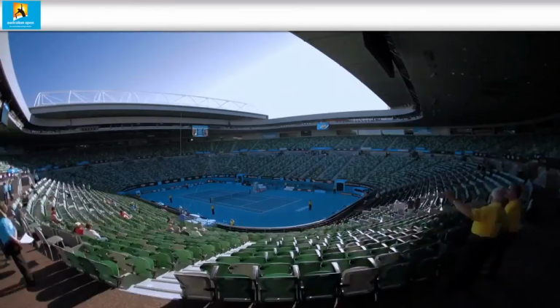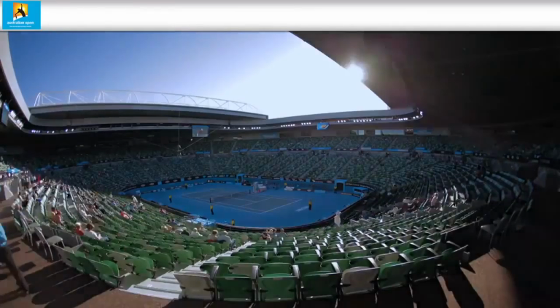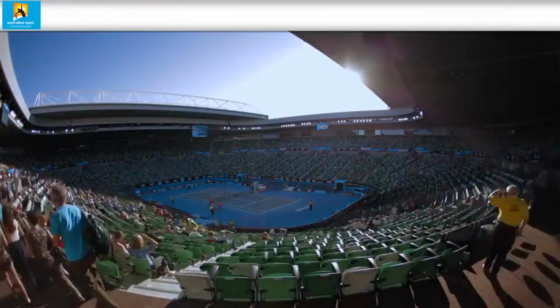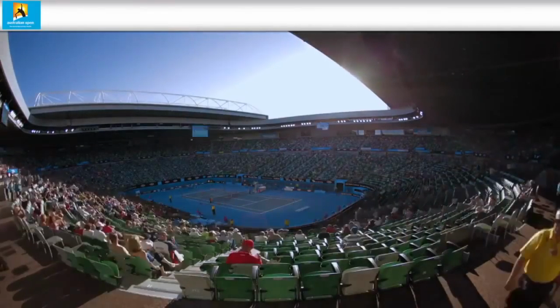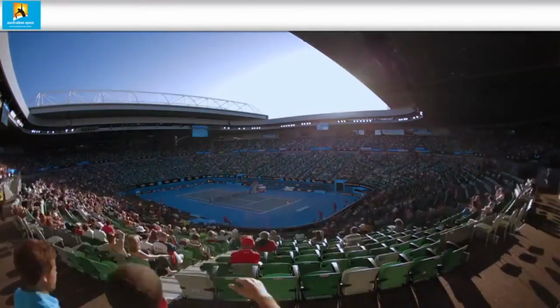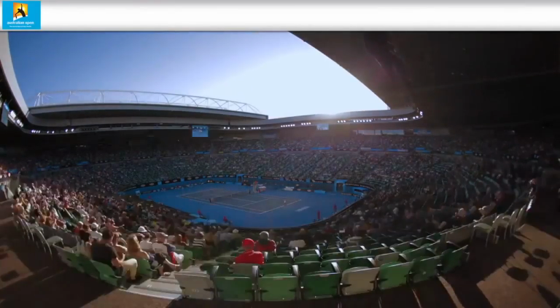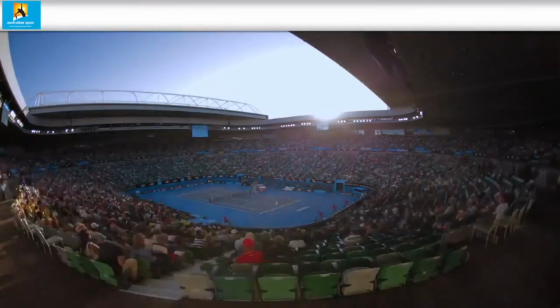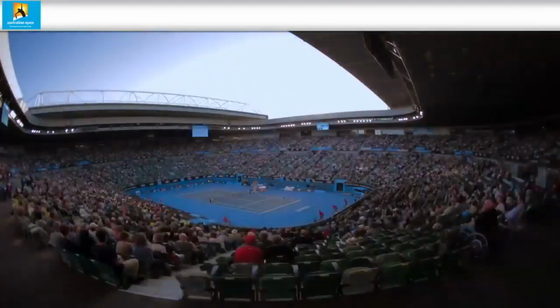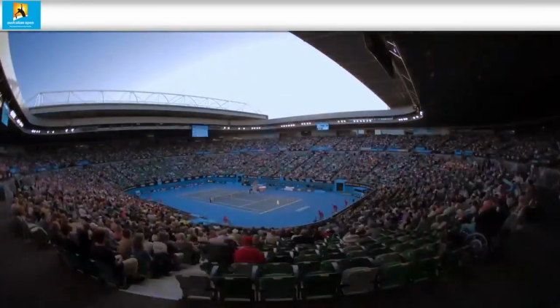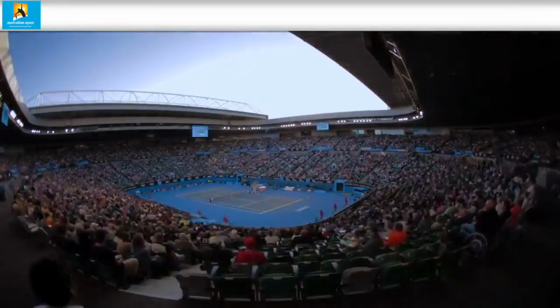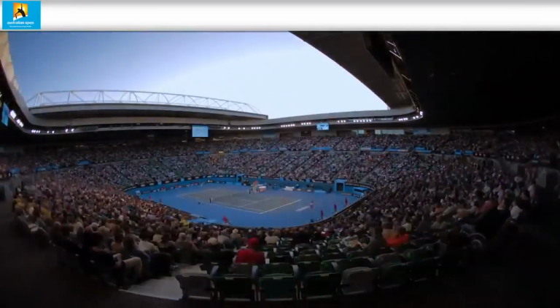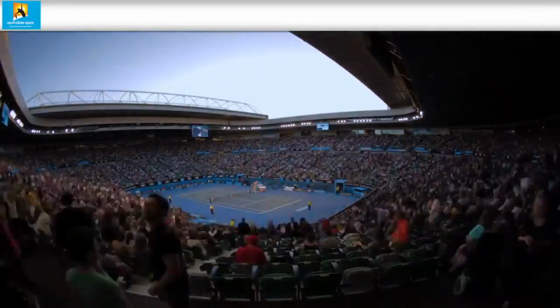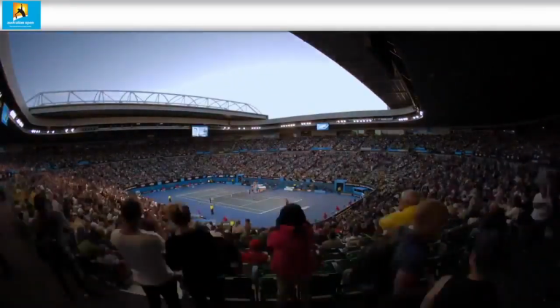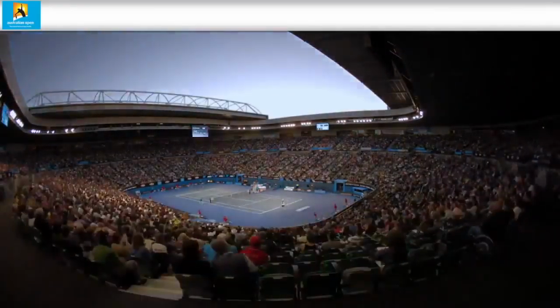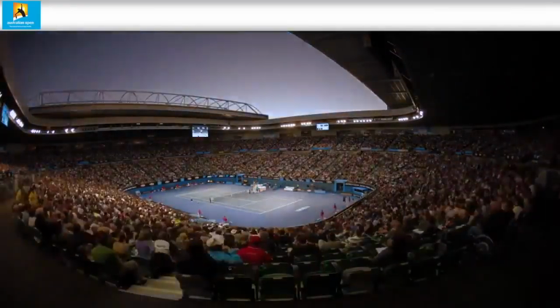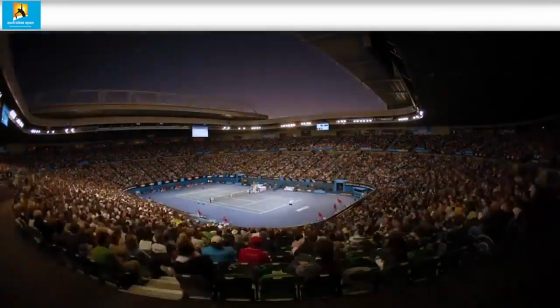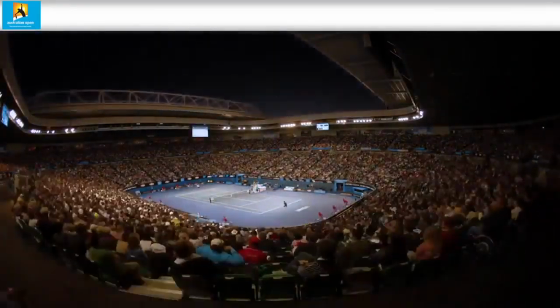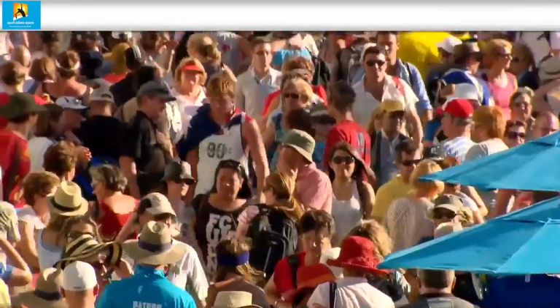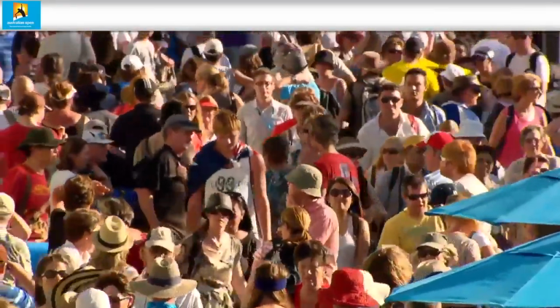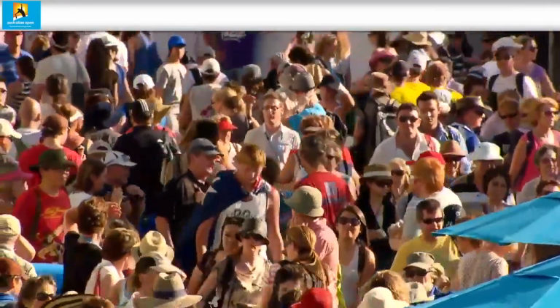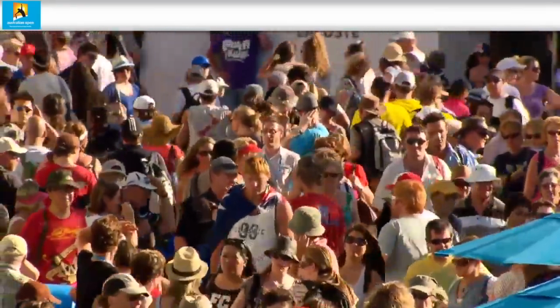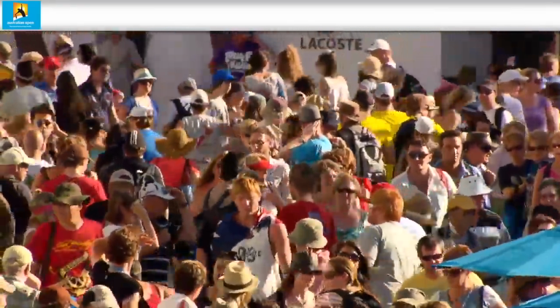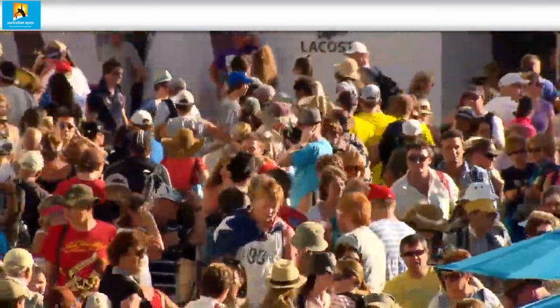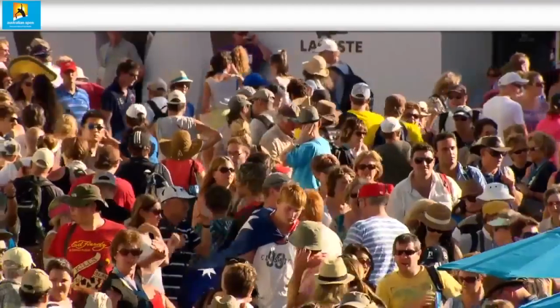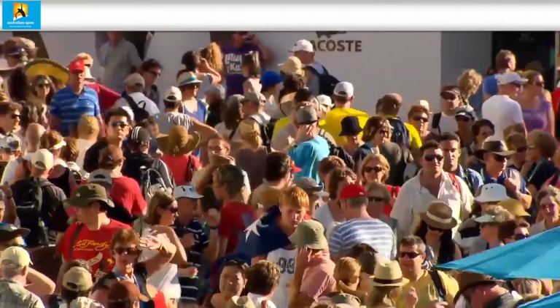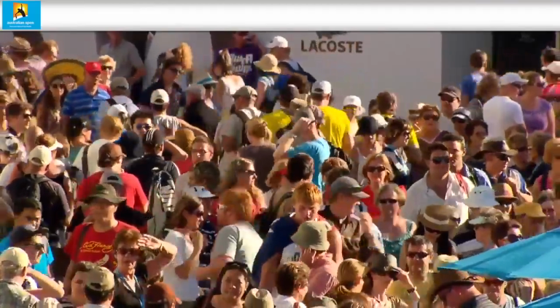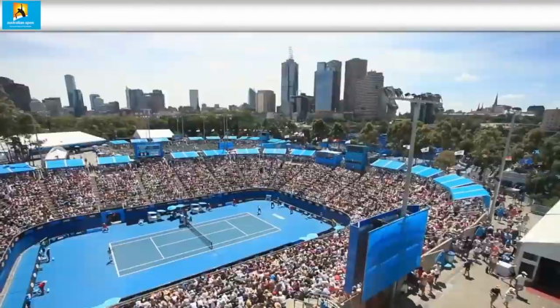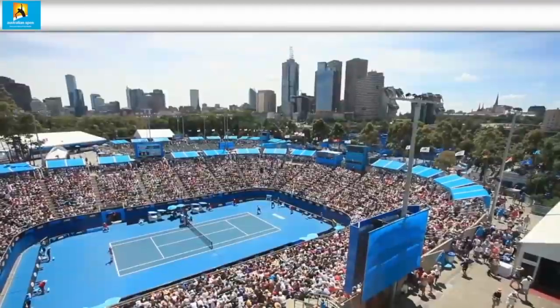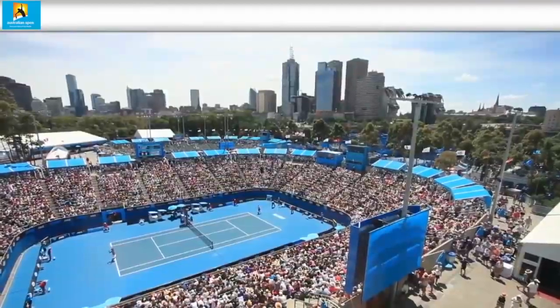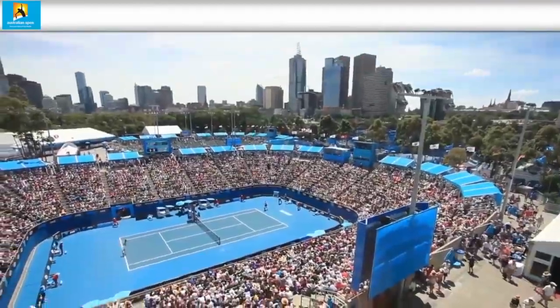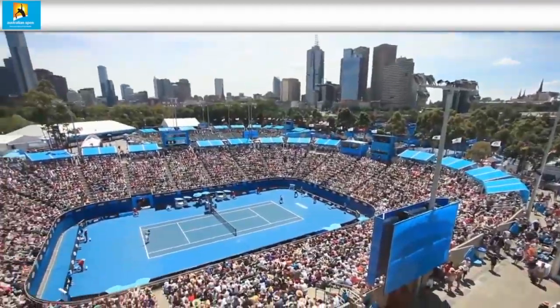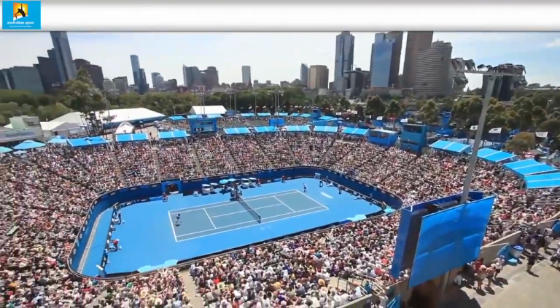Full ticketing information can be found in the ticket guide on the Australian Open website. A ground pass gives you full access to all outside courts, including Margaret Court Arena.